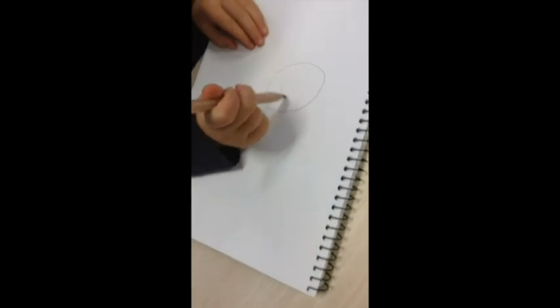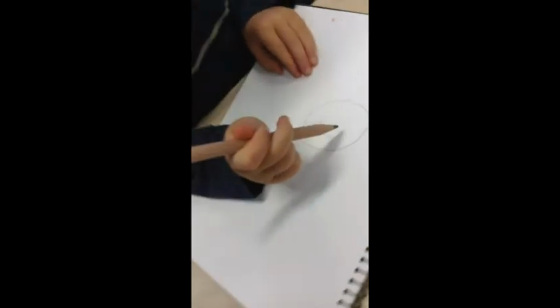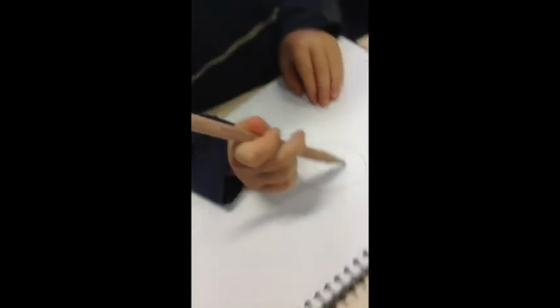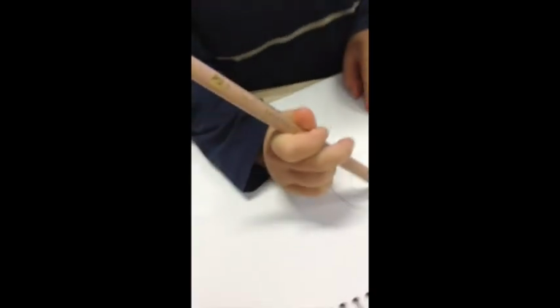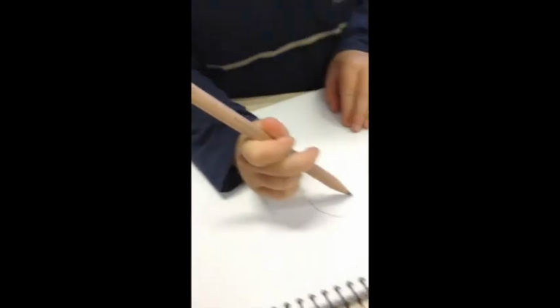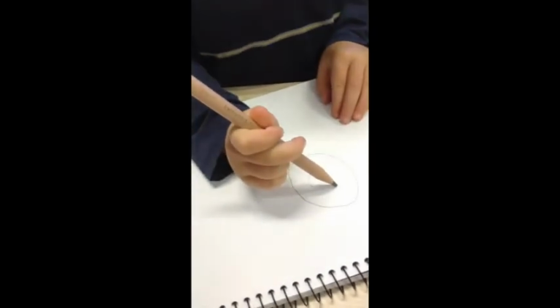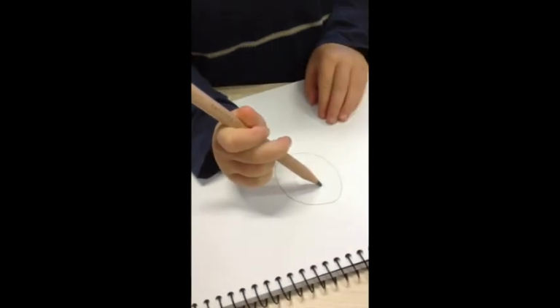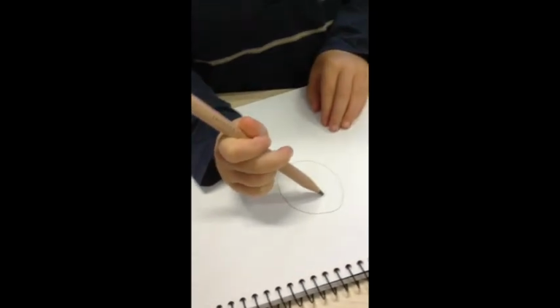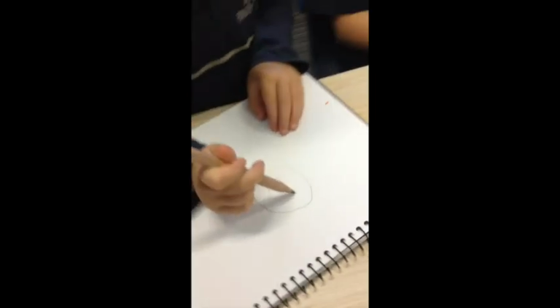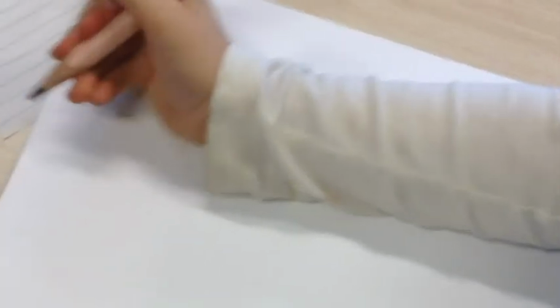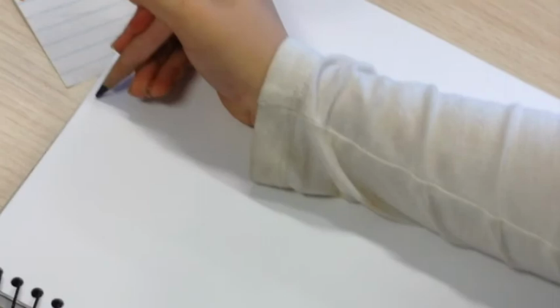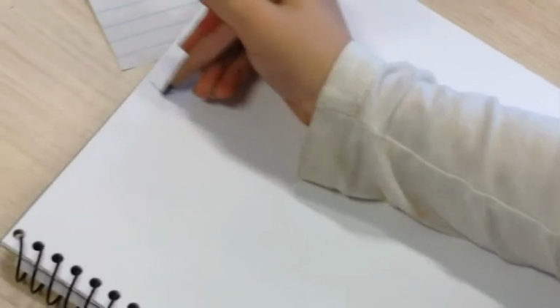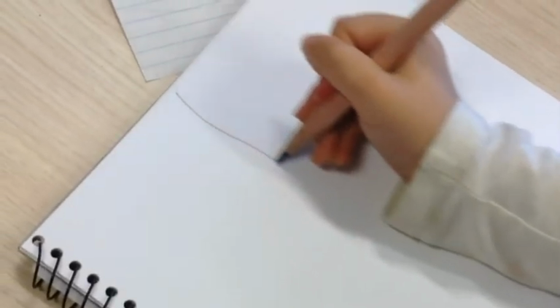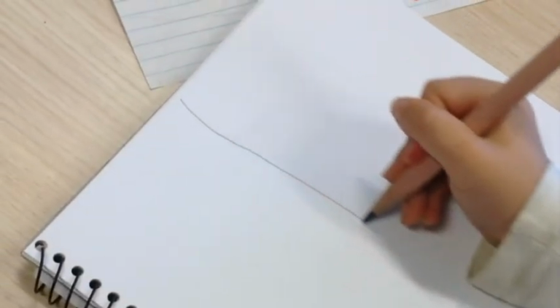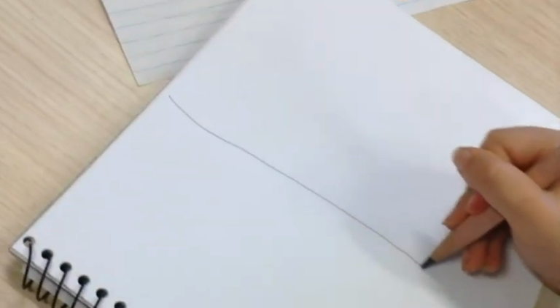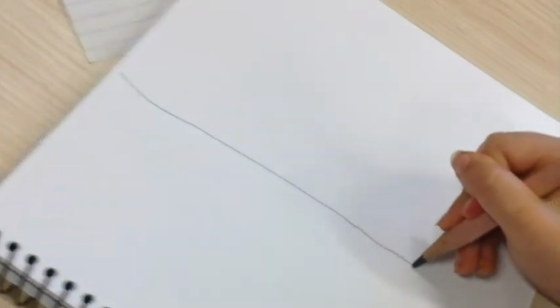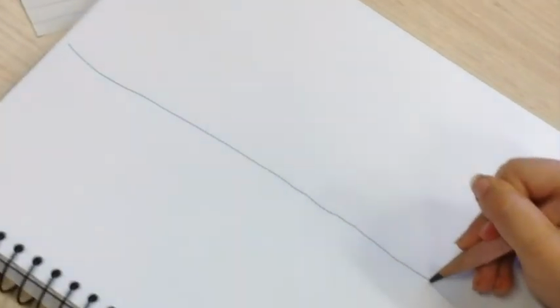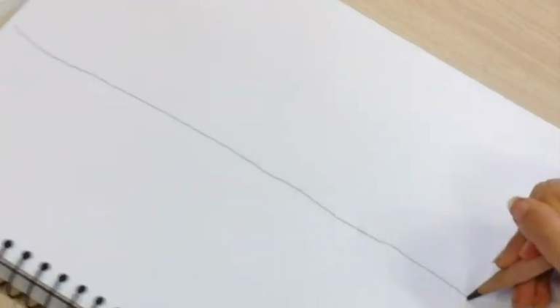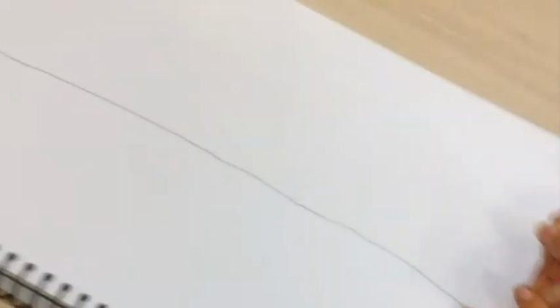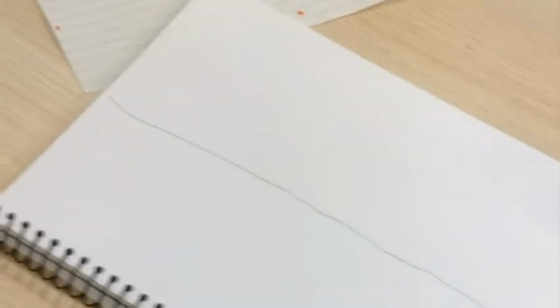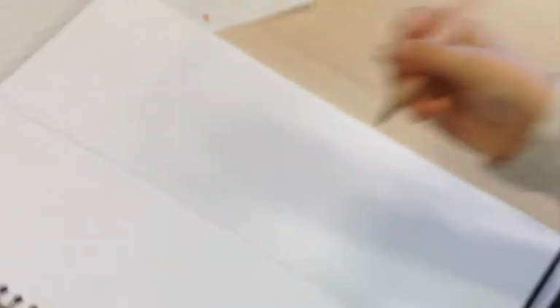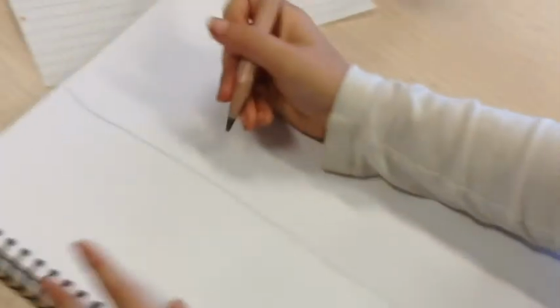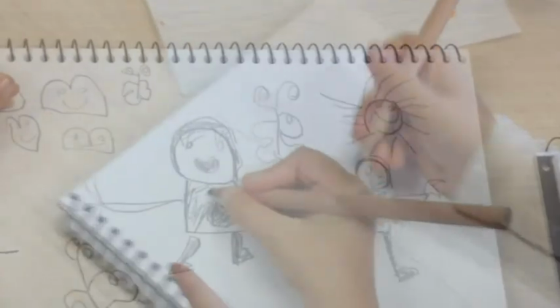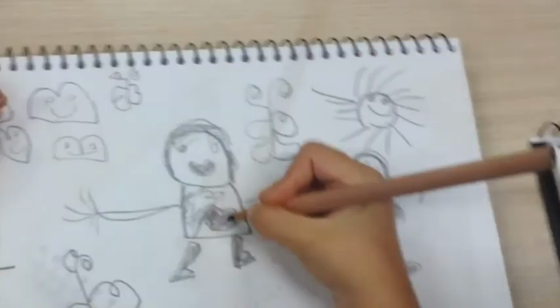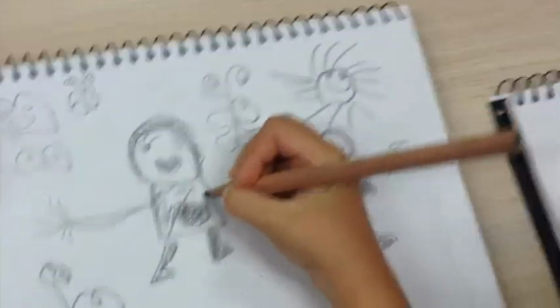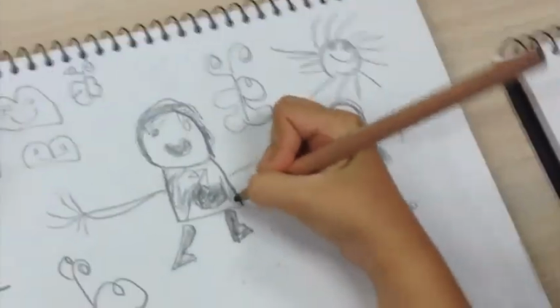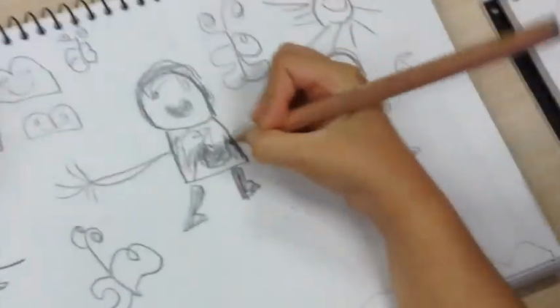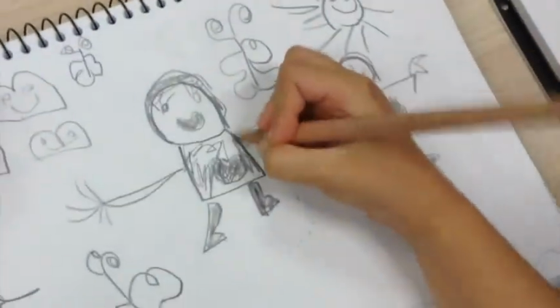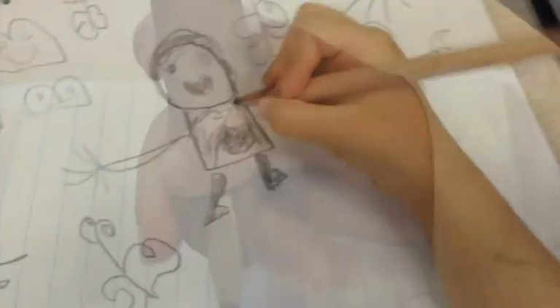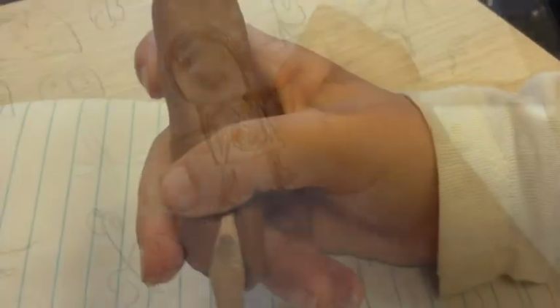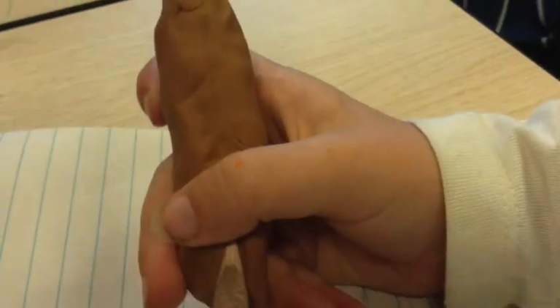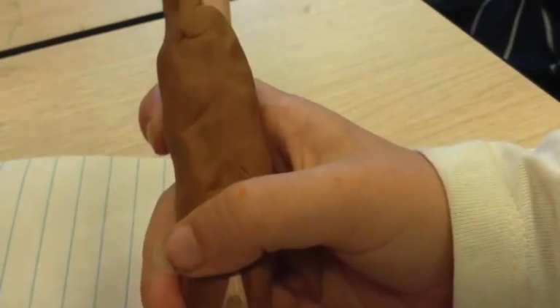As you can see, the children in our group aren't holding the pencil as they should. These are some pictures of how our children draw with their pencils.